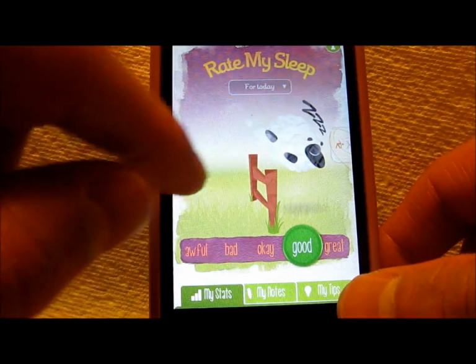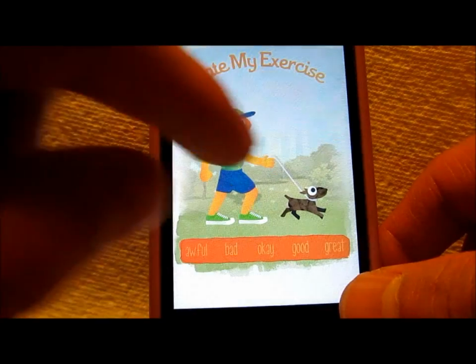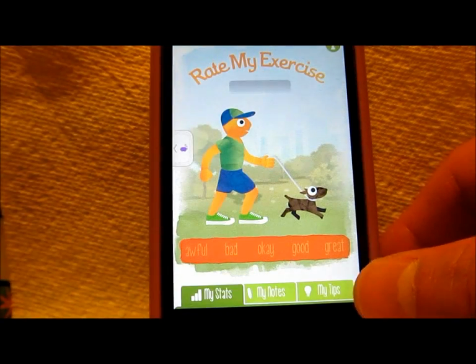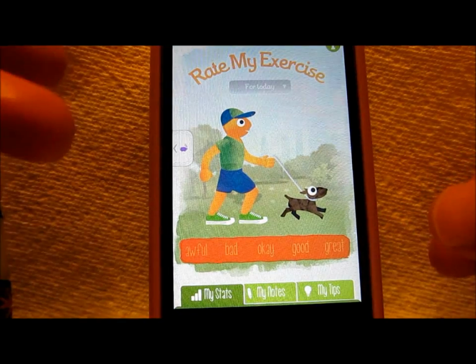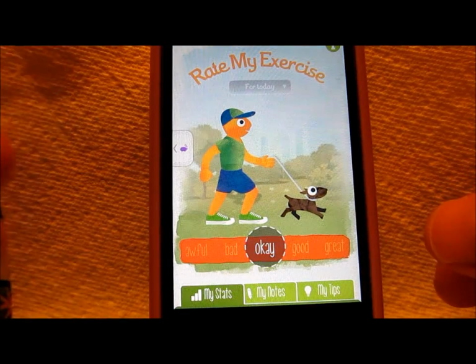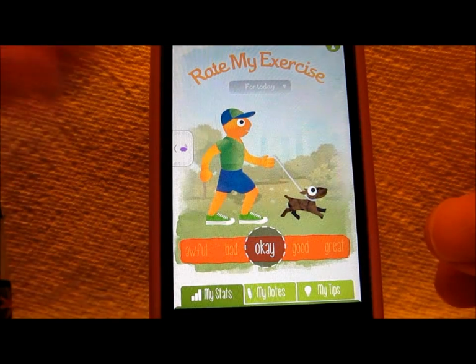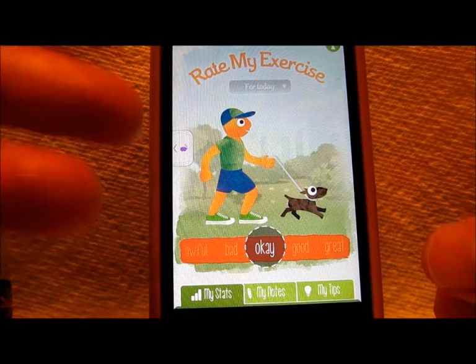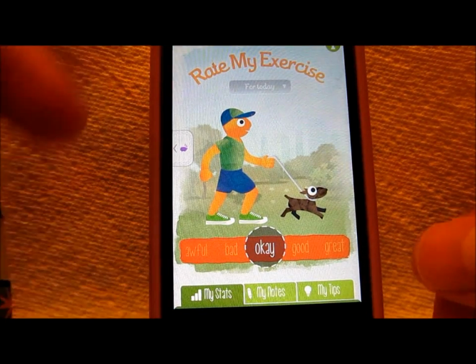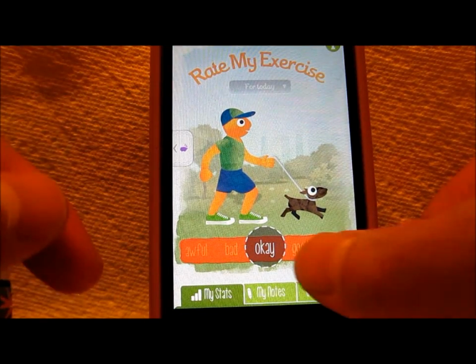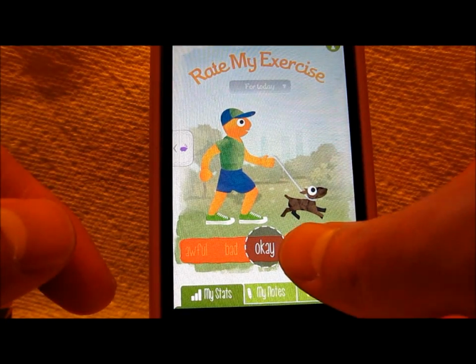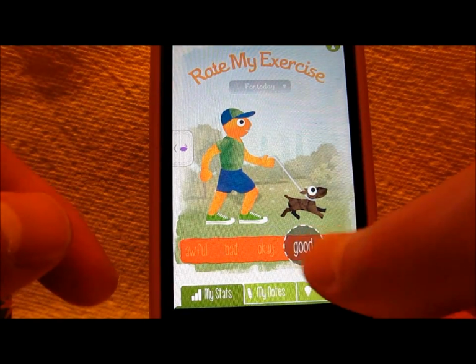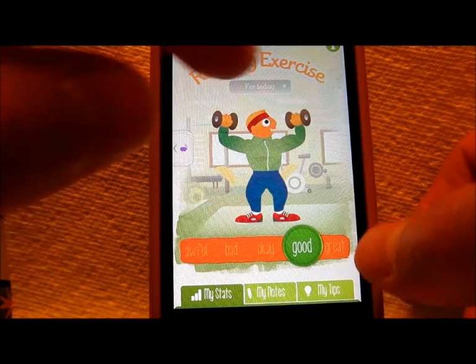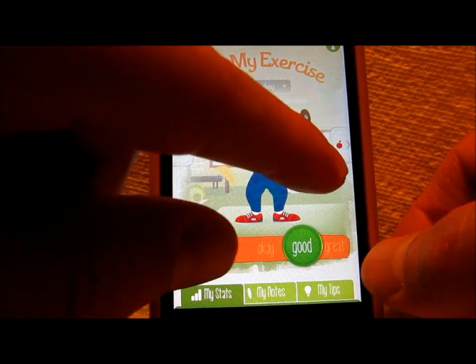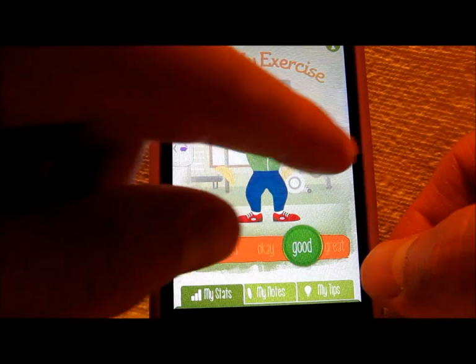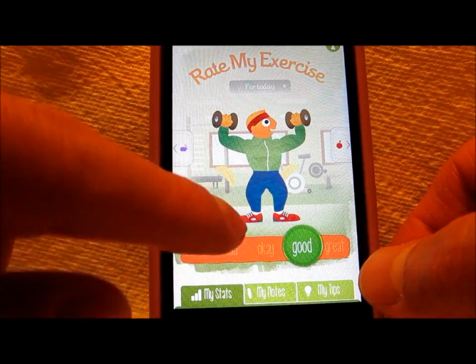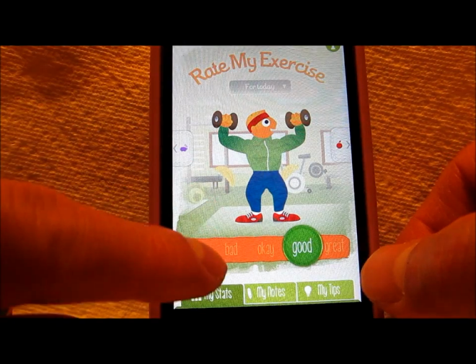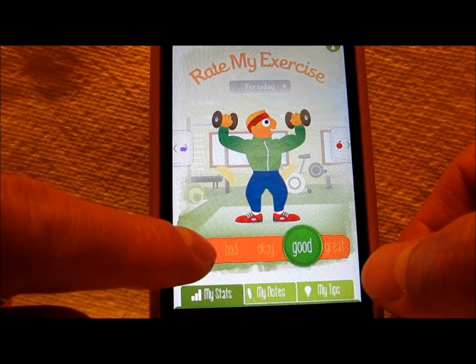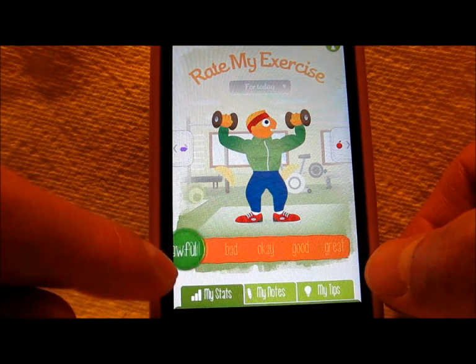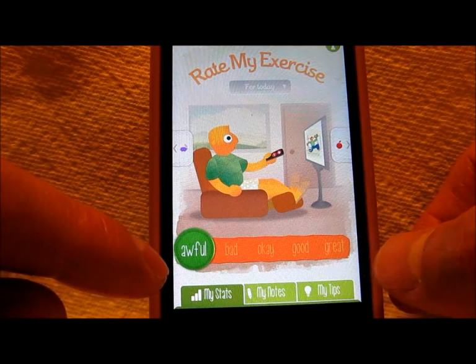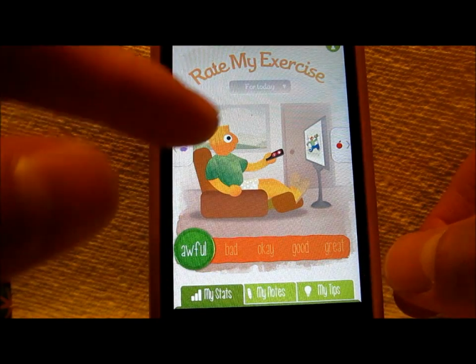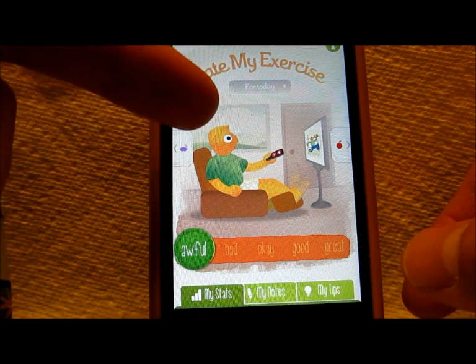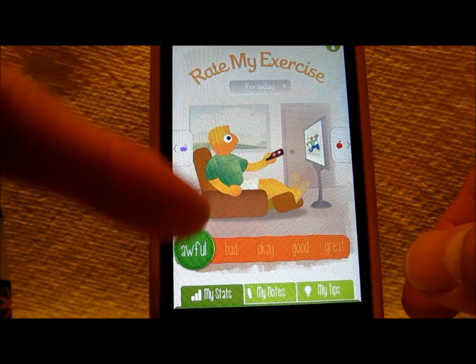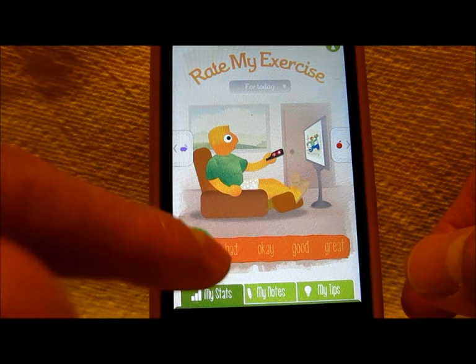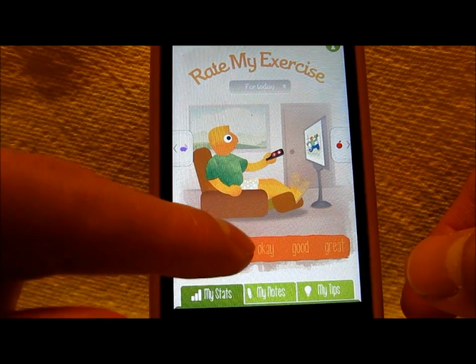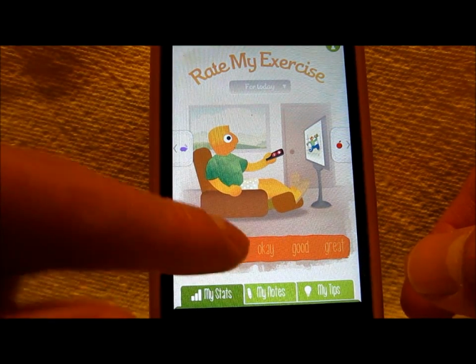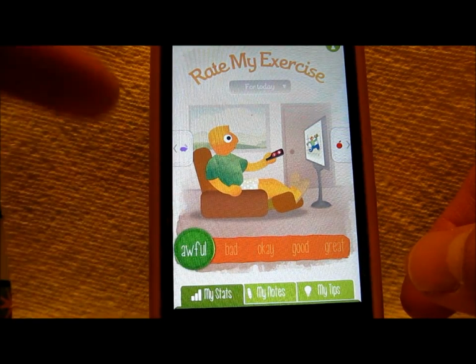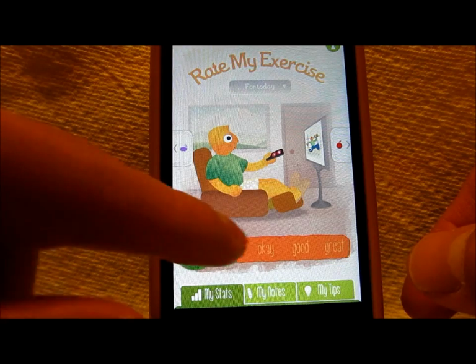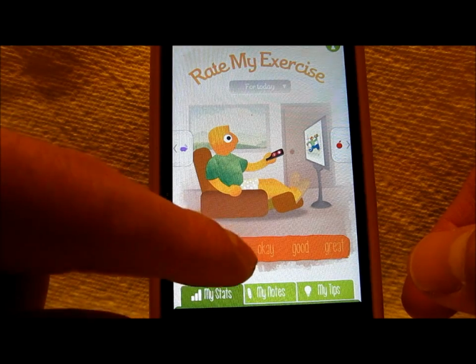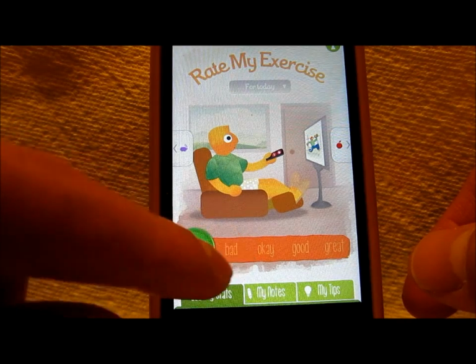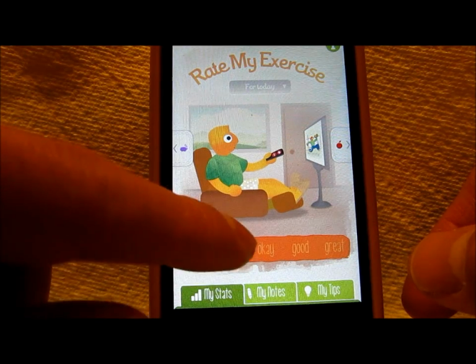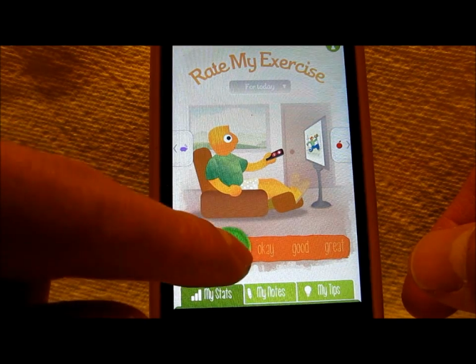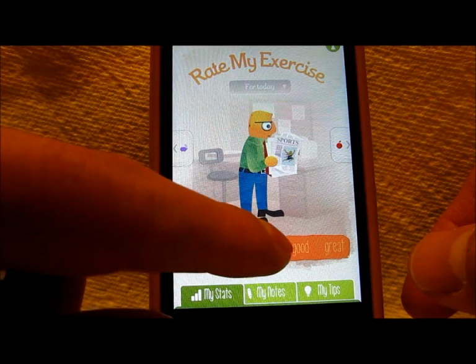Let's keep on going — you just go up to the next thing. Rate my exercise. Love the graphics here. Good exercise today? They change the art style based on what you select. I really like that as well — it shows a lot of thought on the part of the developers.